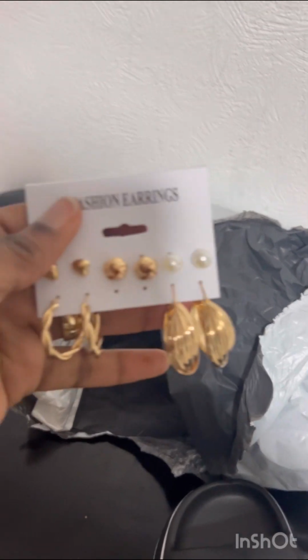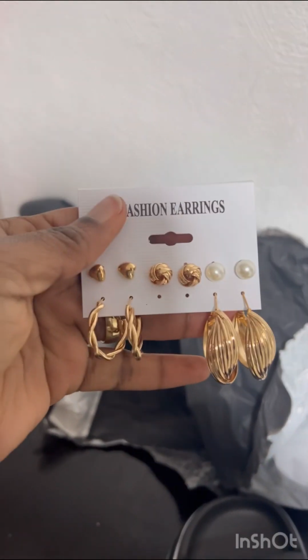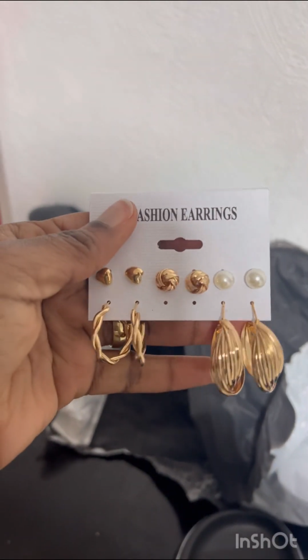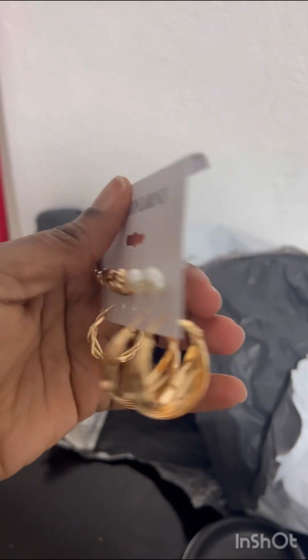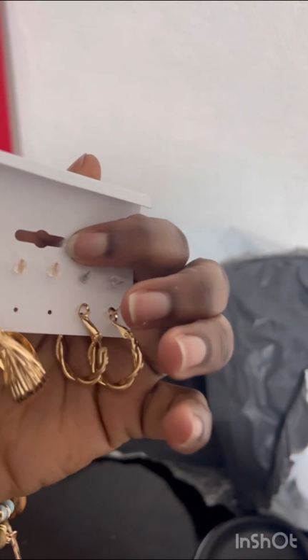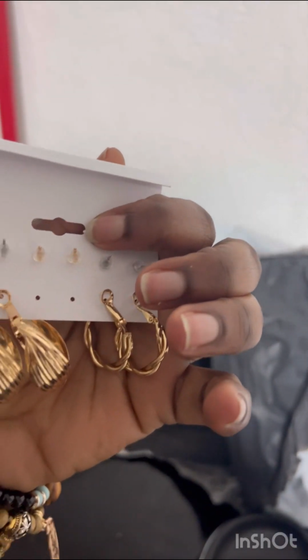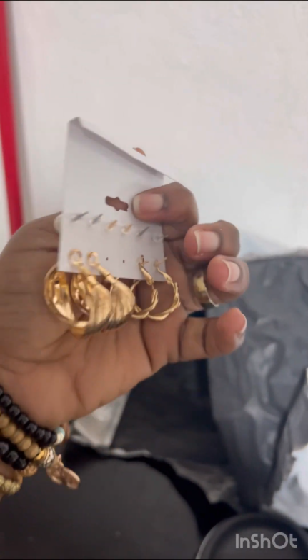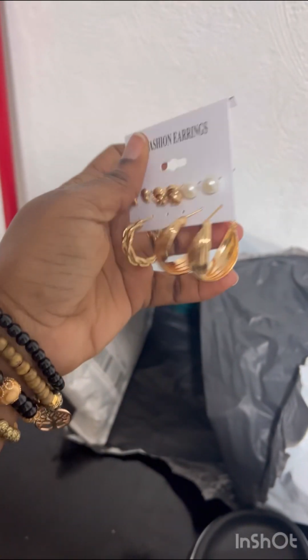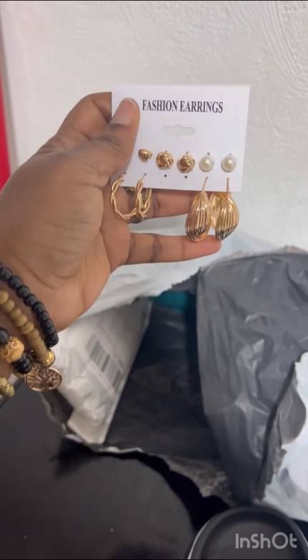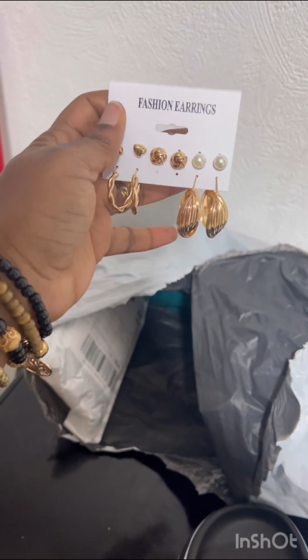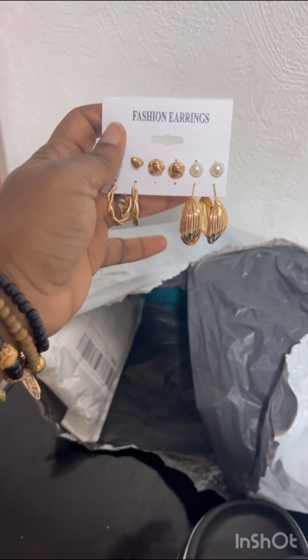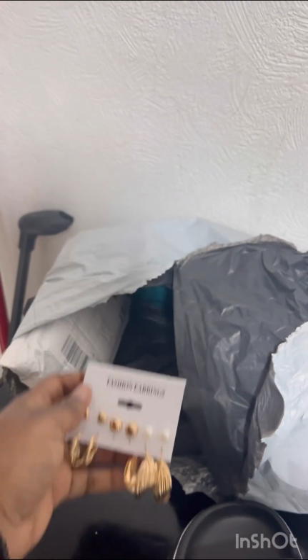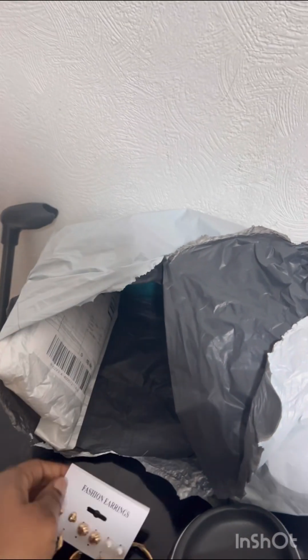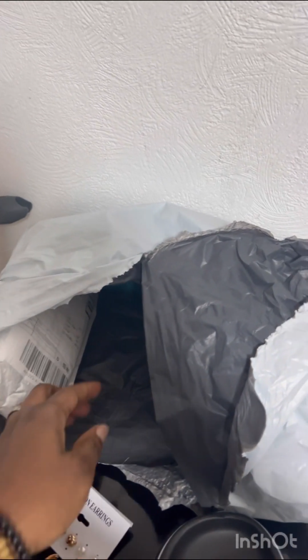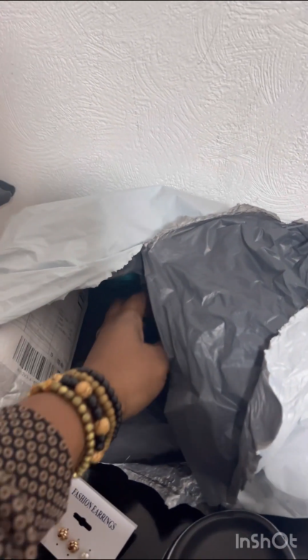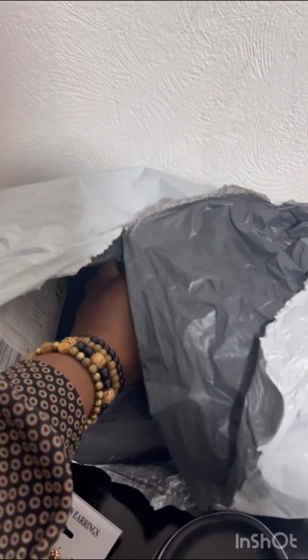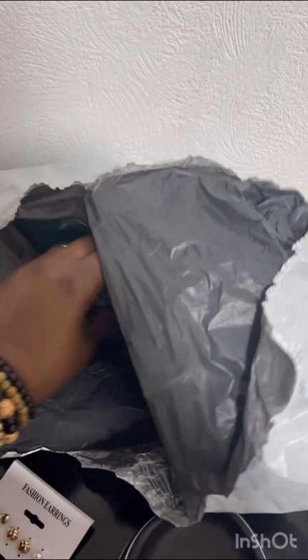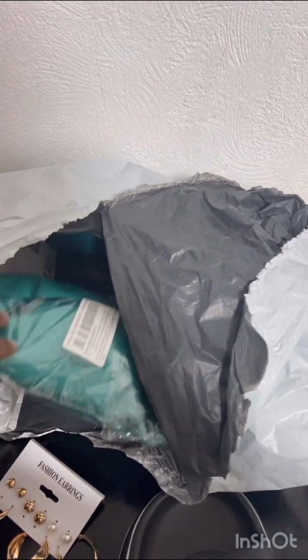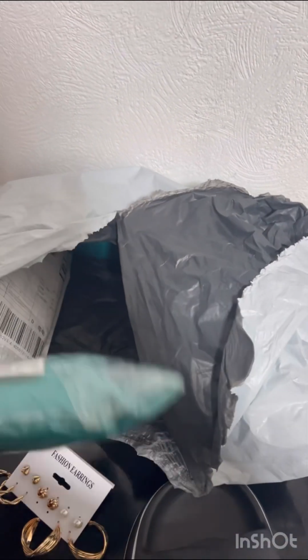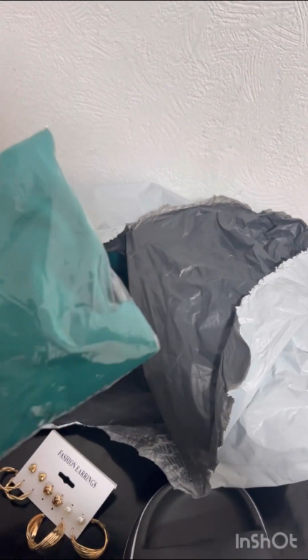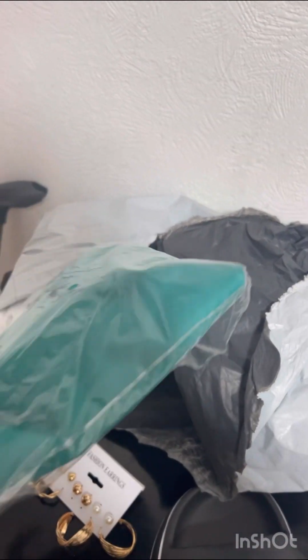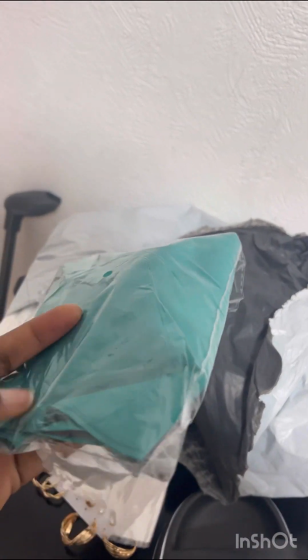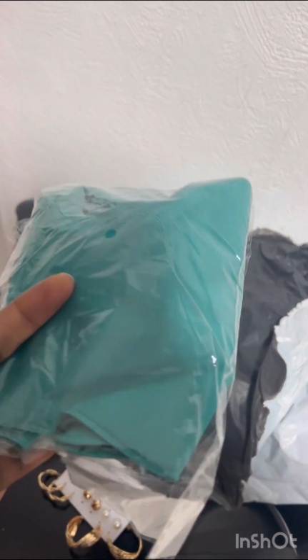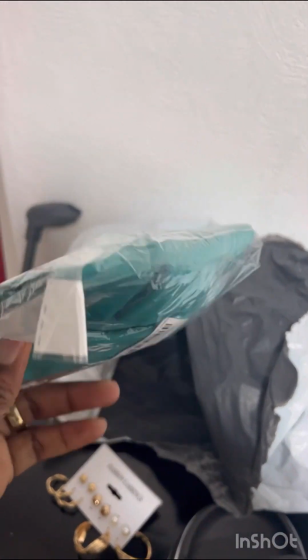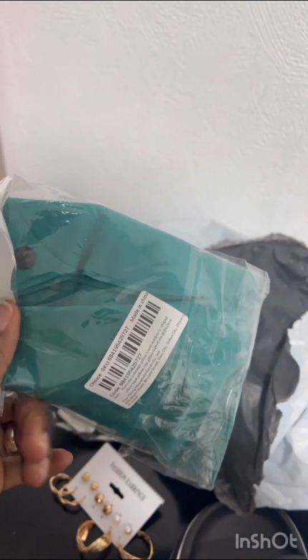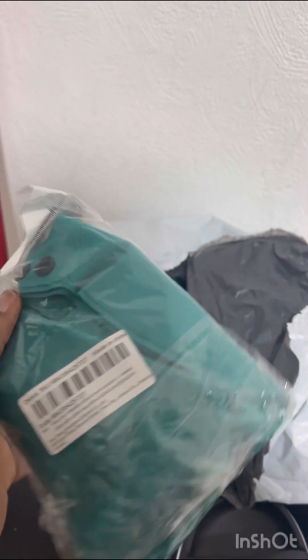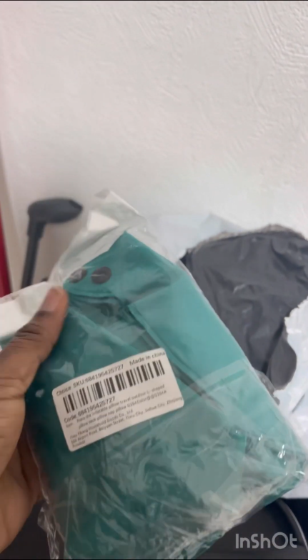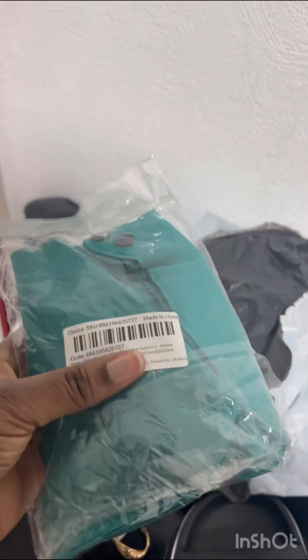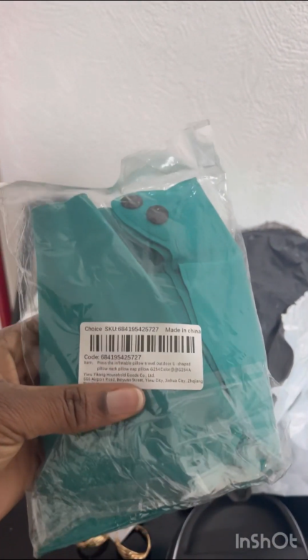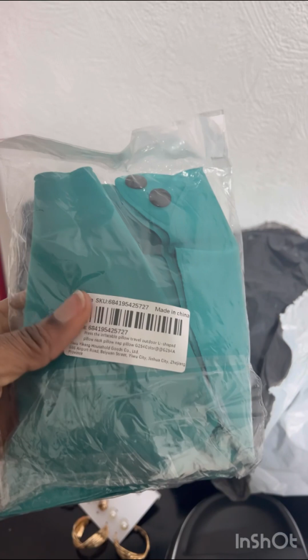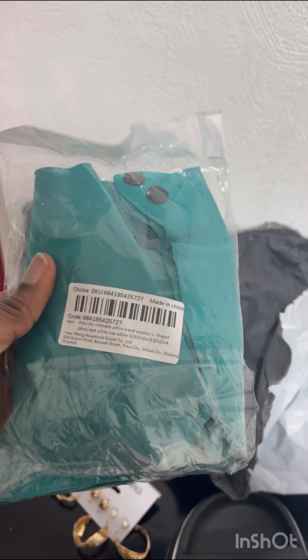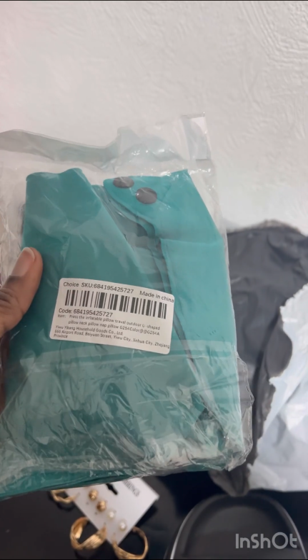The next thing I got is these earrings — I've already used one pair. I got these earrings for one pound 46 as well. I also got this neck pillow, also for one pound 46.